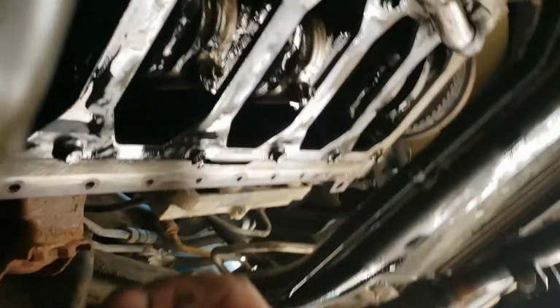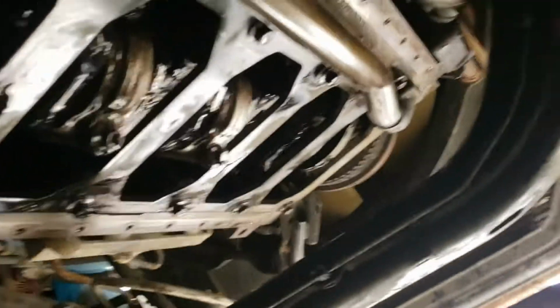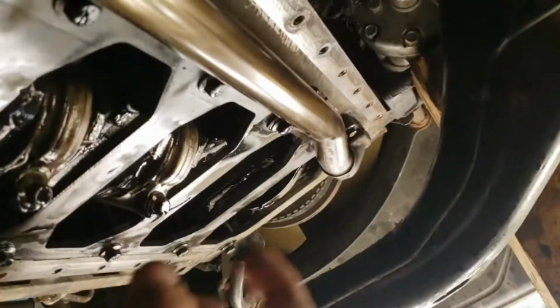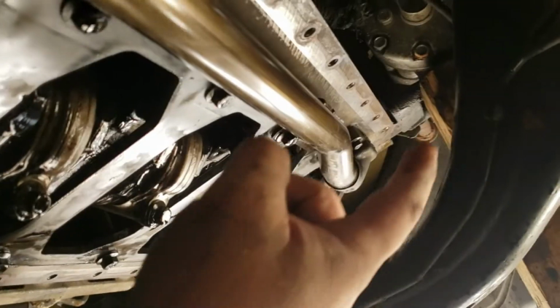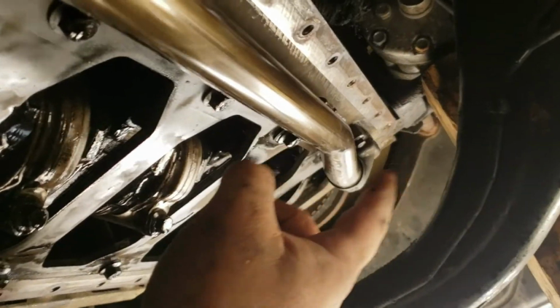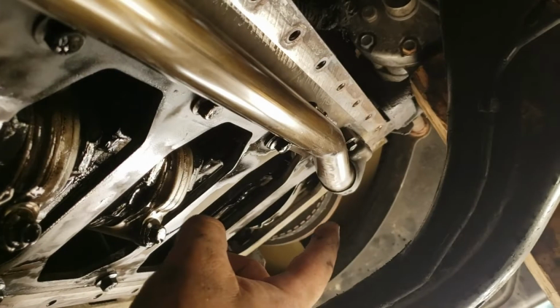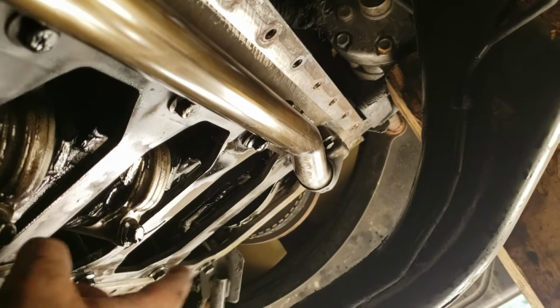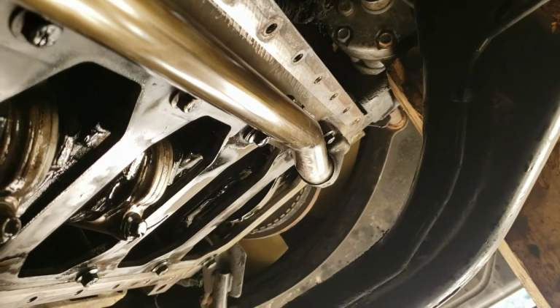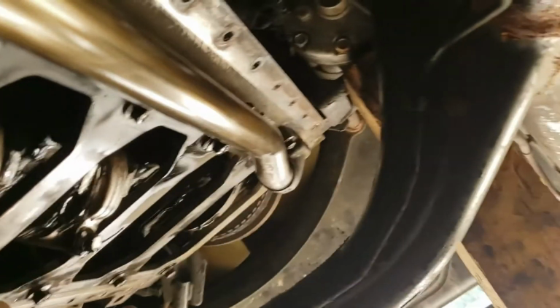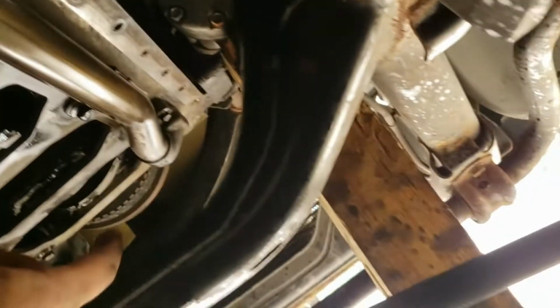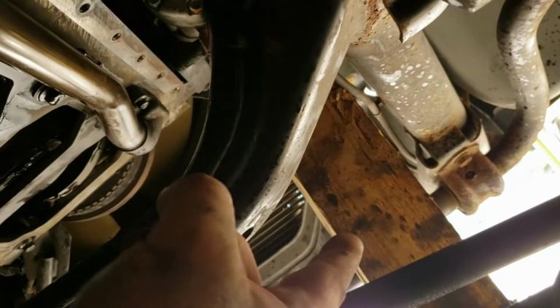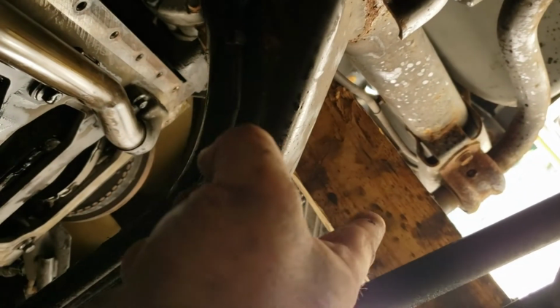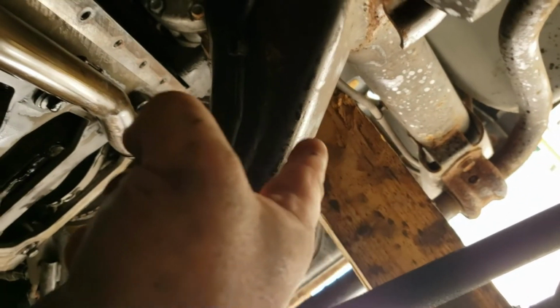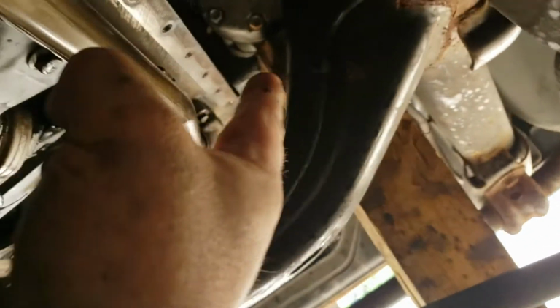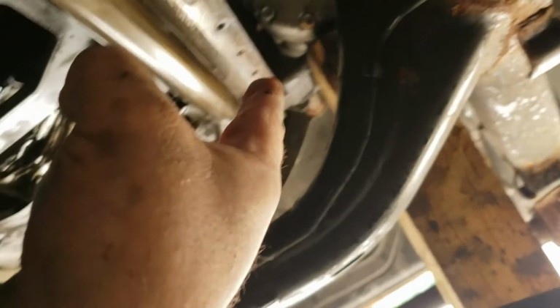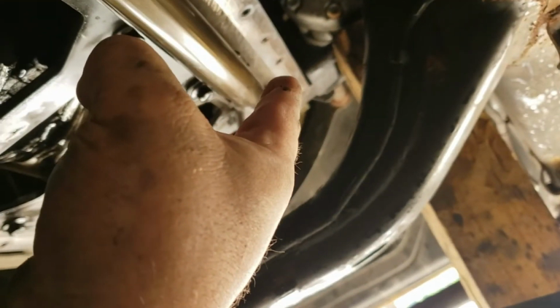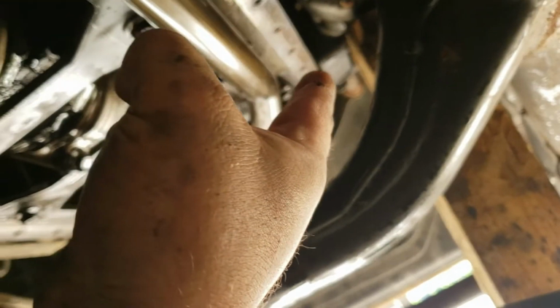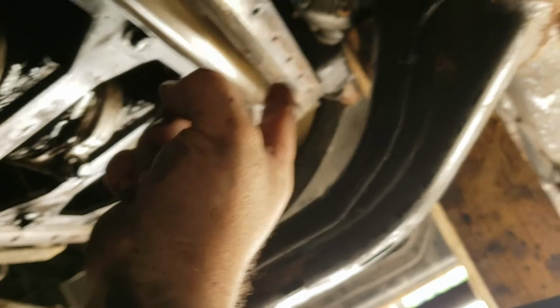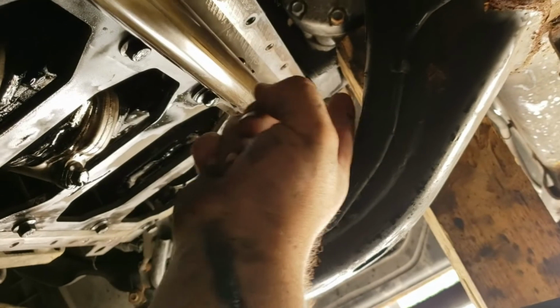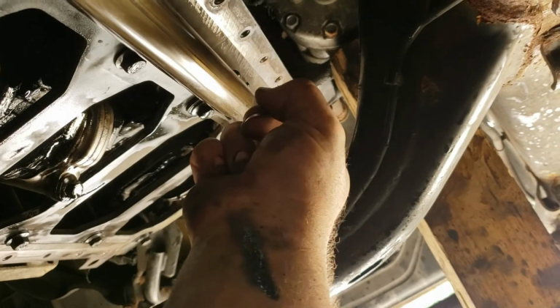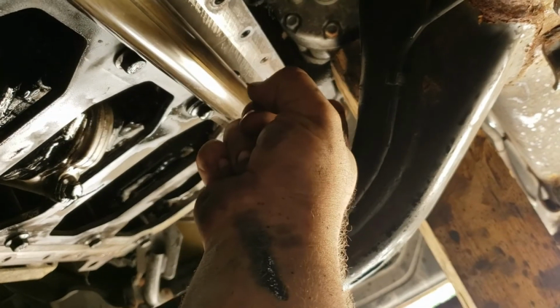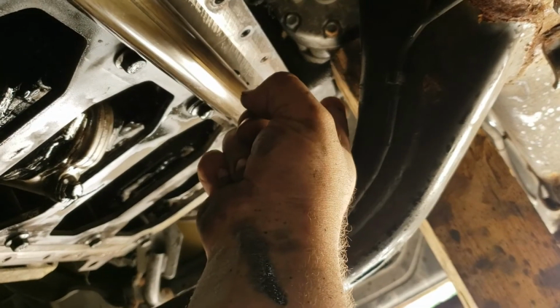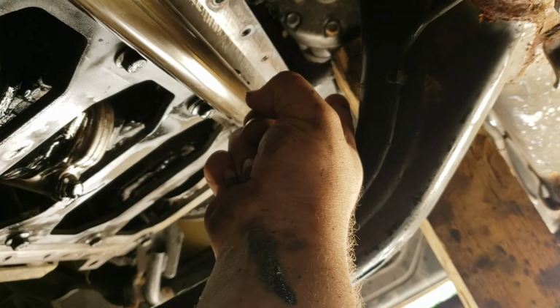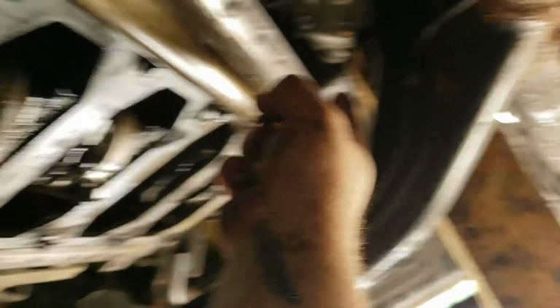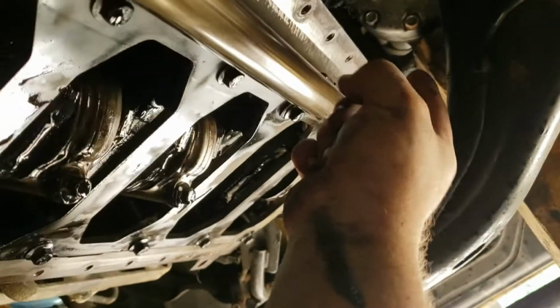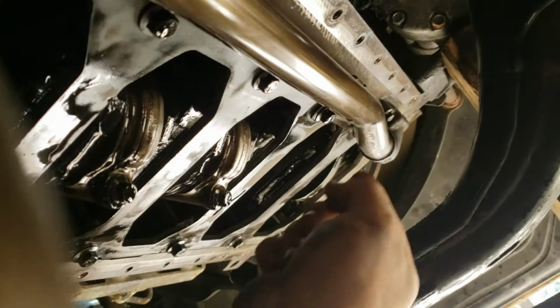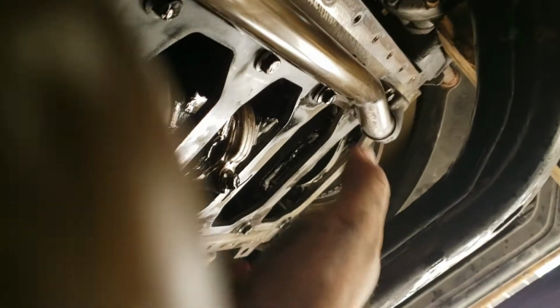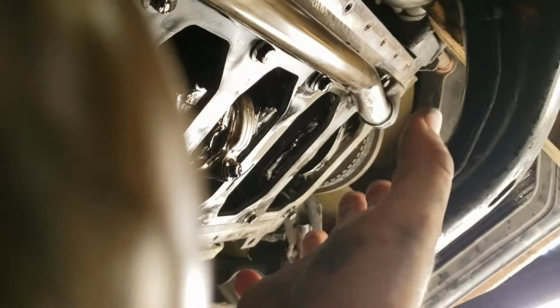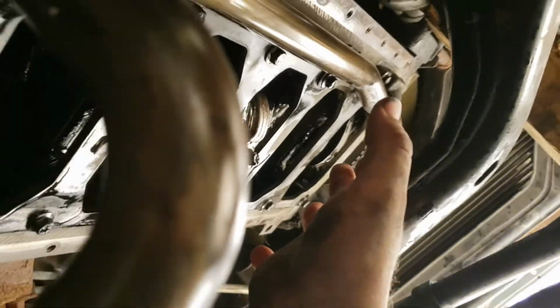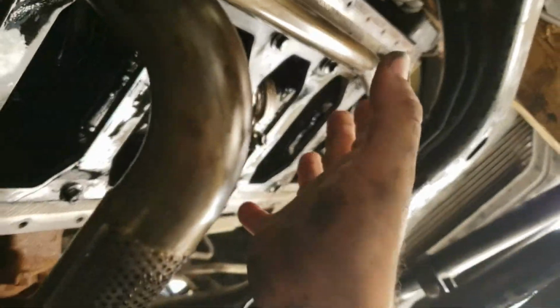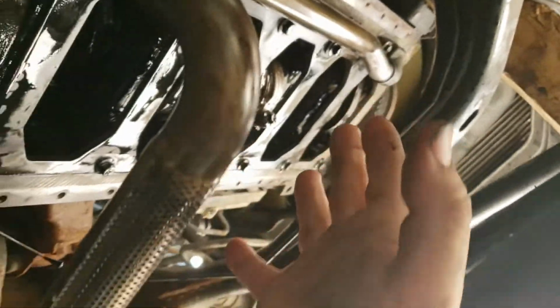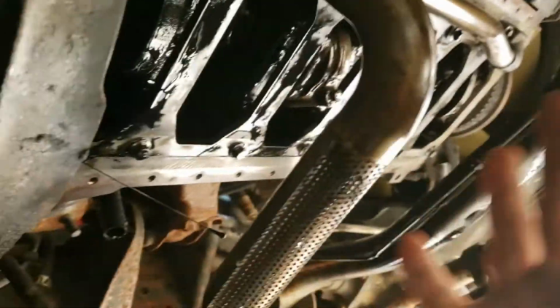As you can see up there, I had to jack the motor up using an extended bracket. Jacked the motor up and the pan slid out.